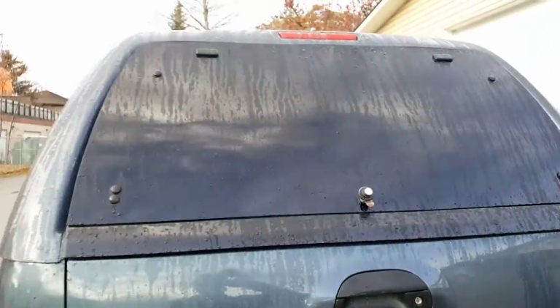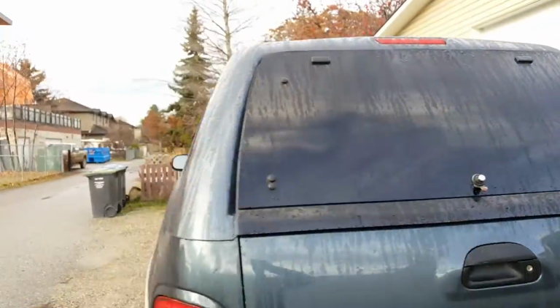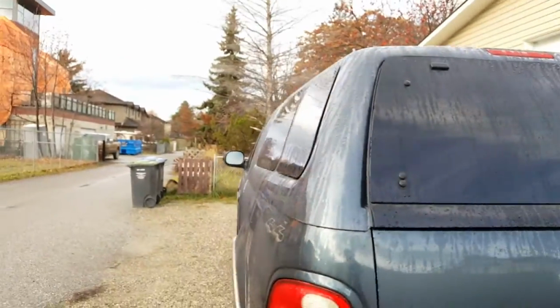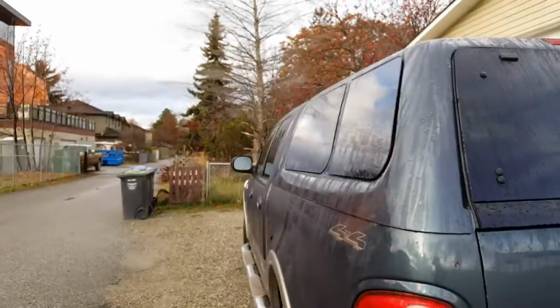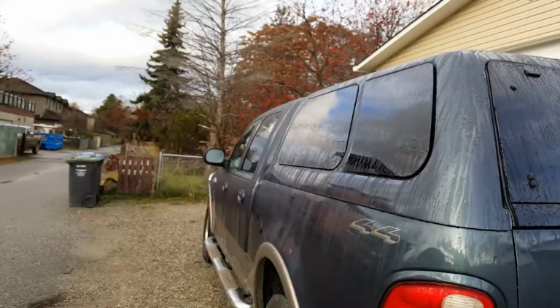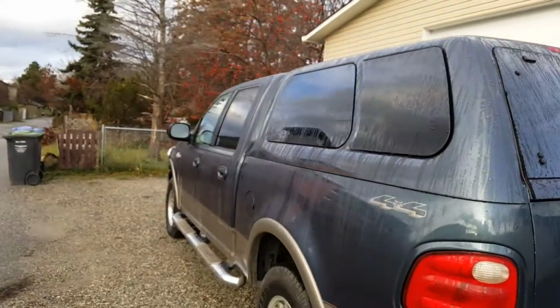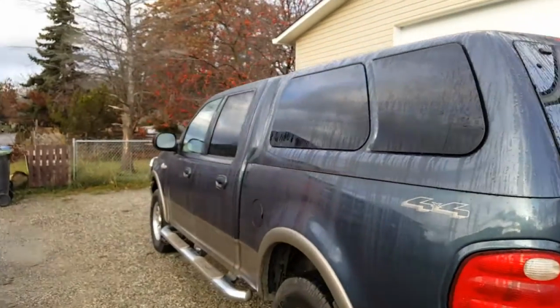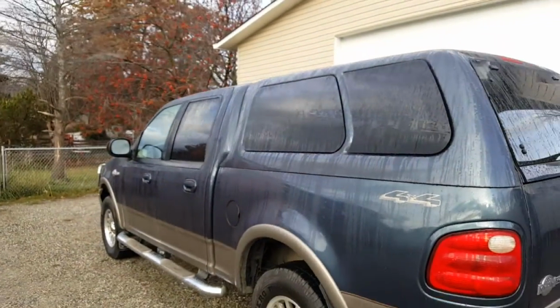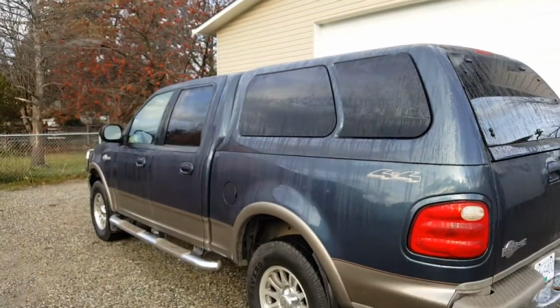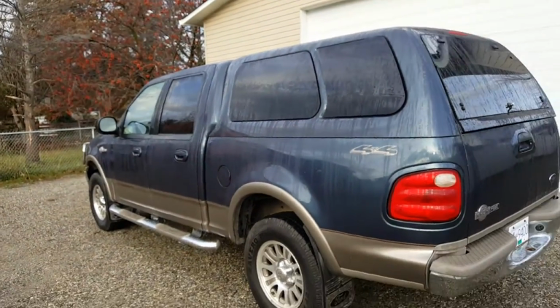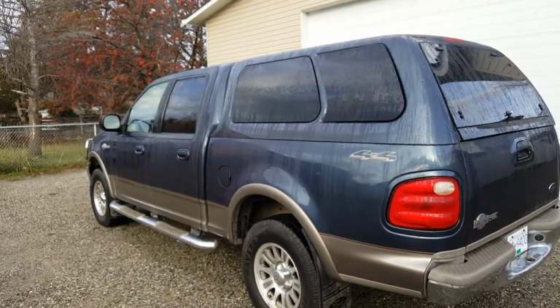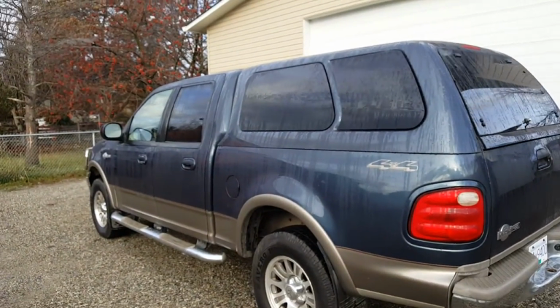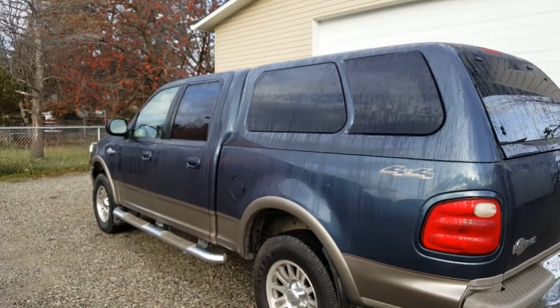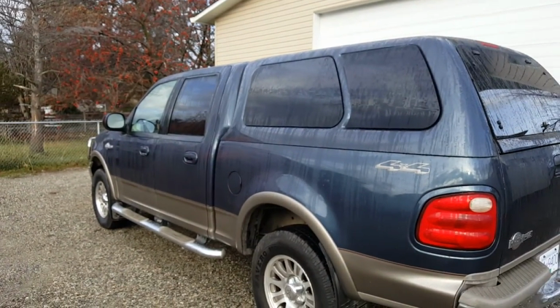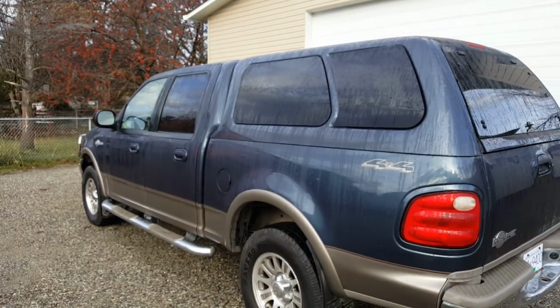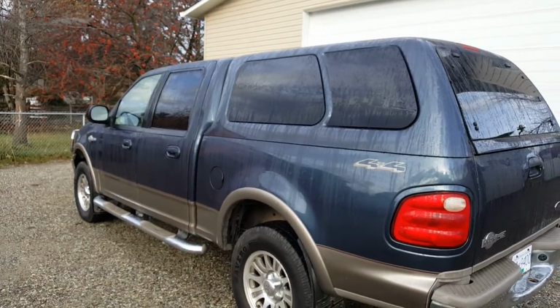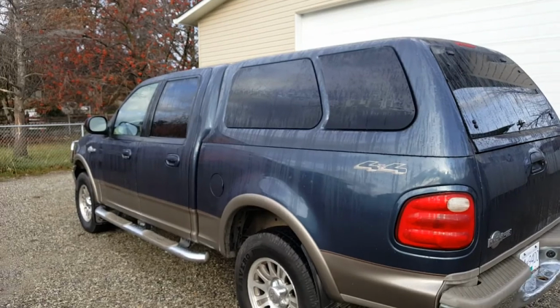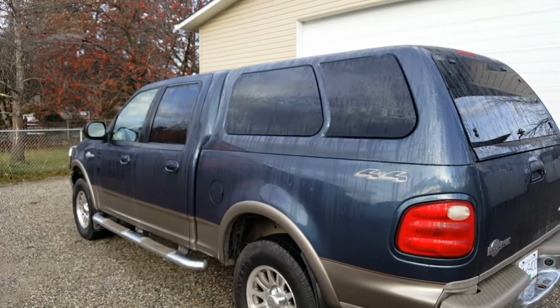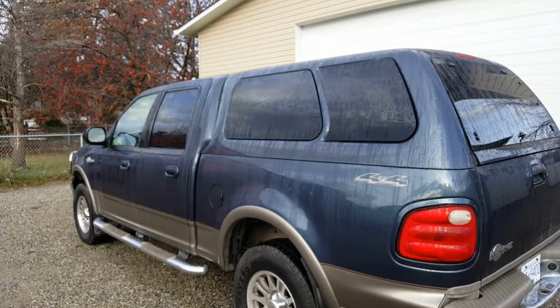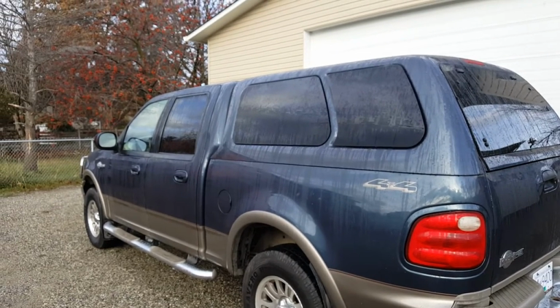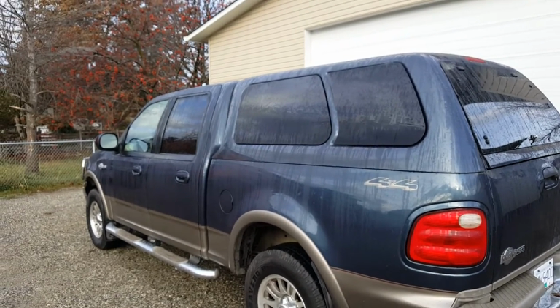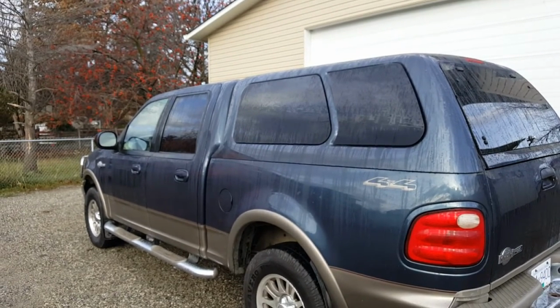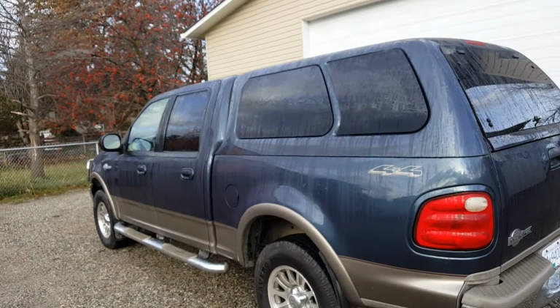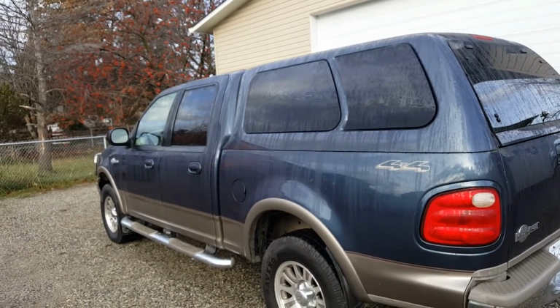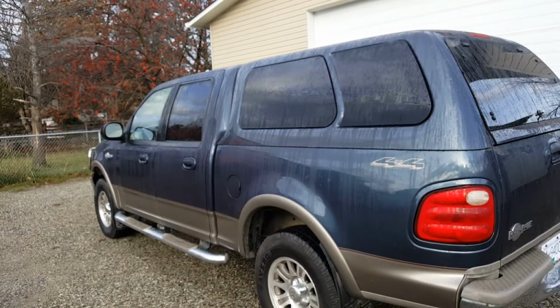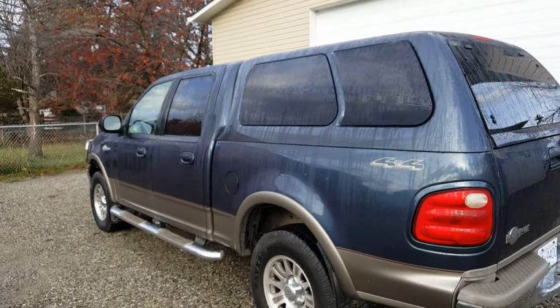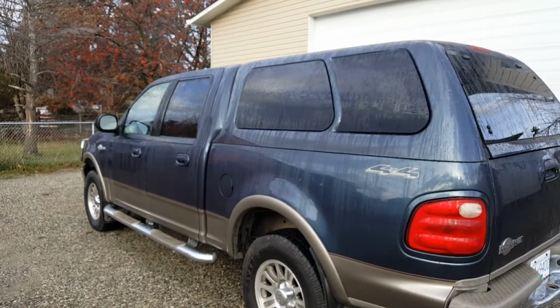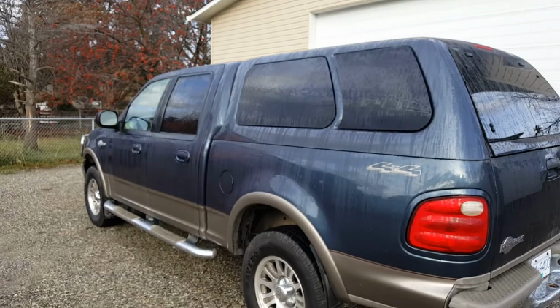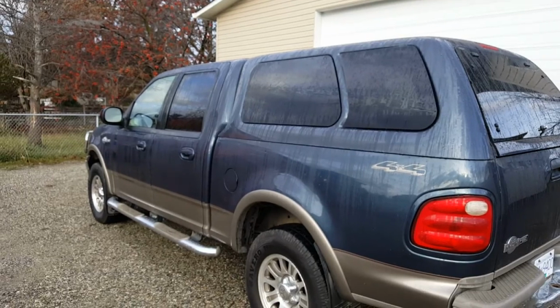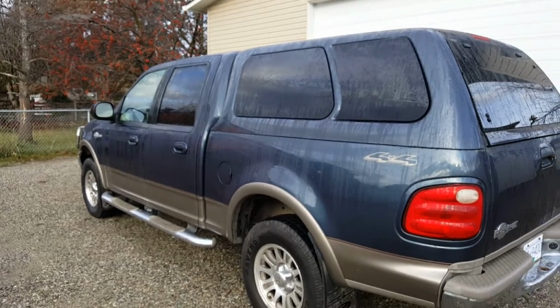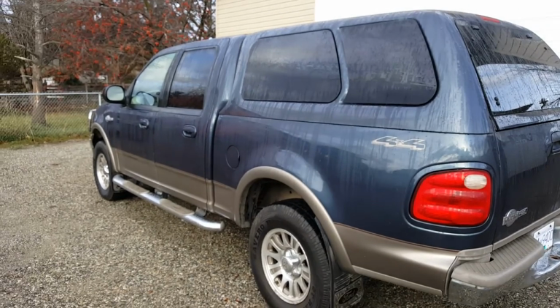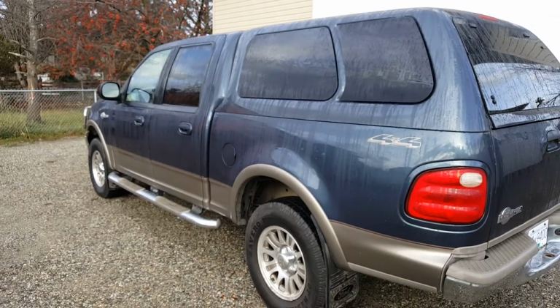Stay tuned — we are going to have lots of cool stuff coming up. Like I said, we're going to do some winter camping with the family. And of course, throughout the summer and whatnot, we'll be doing a lot of trips with this thing. So stay tuned, YouTube.